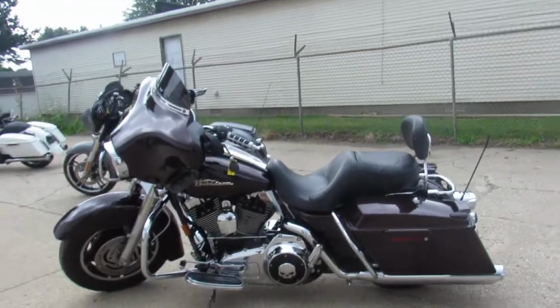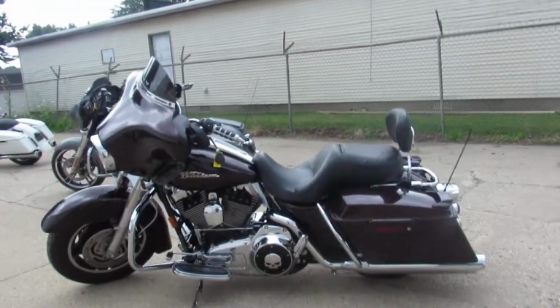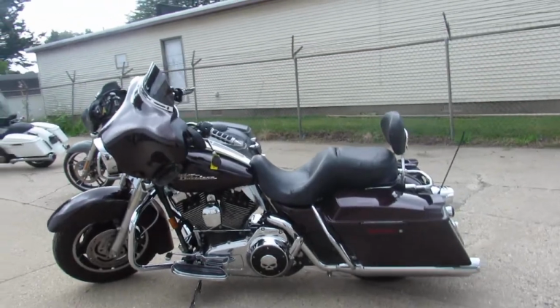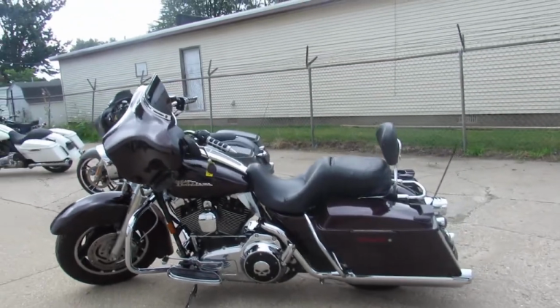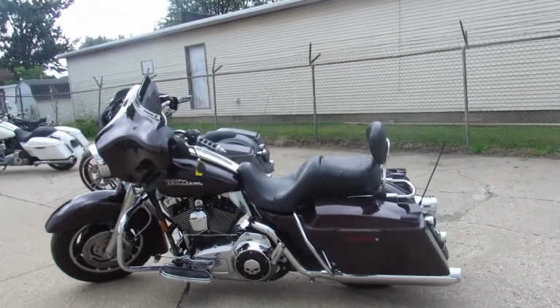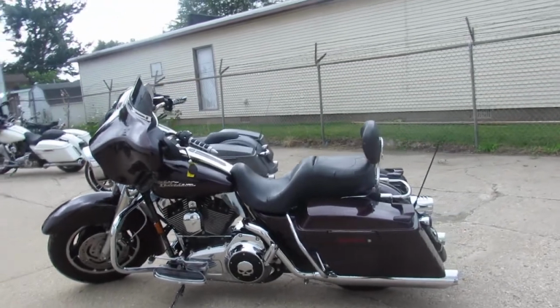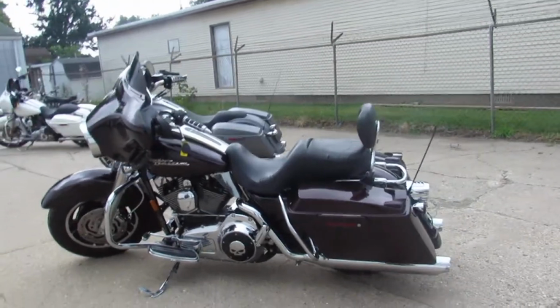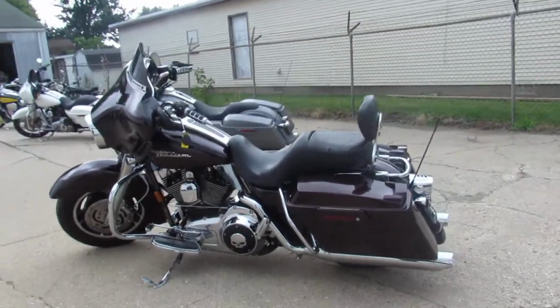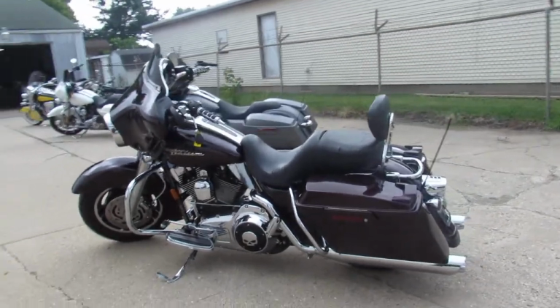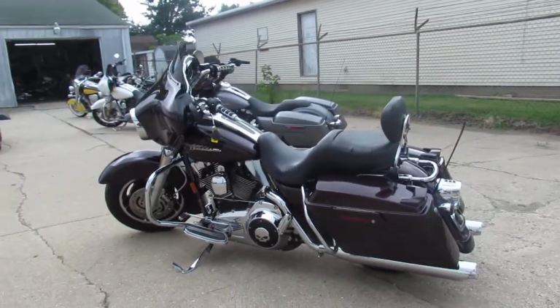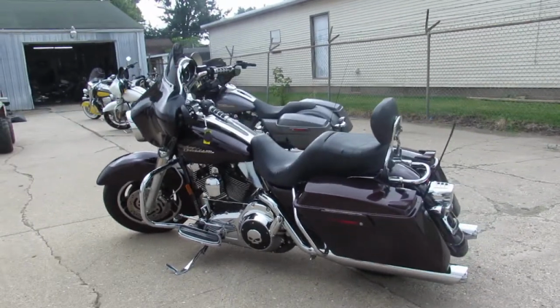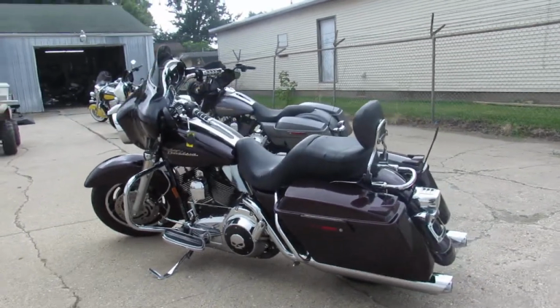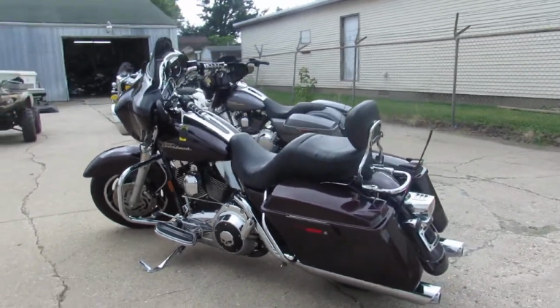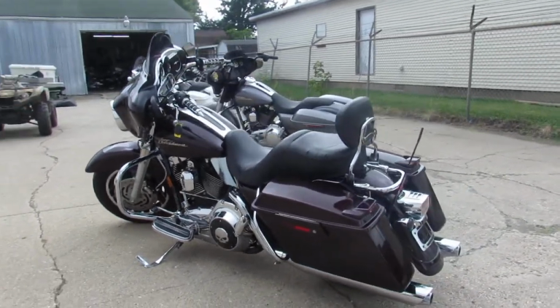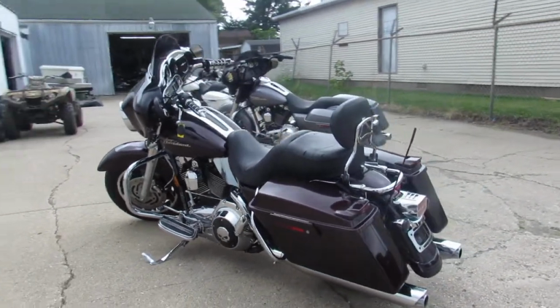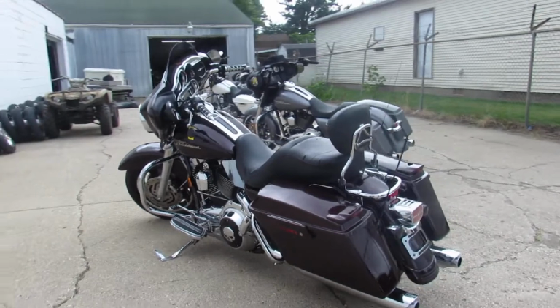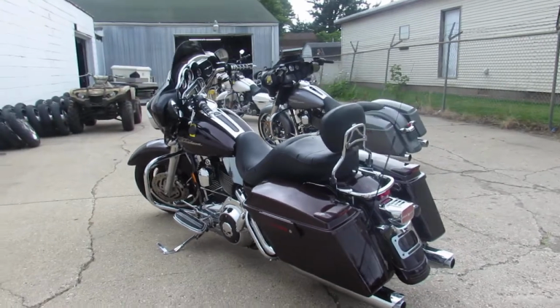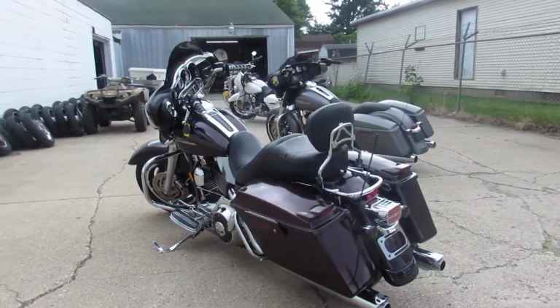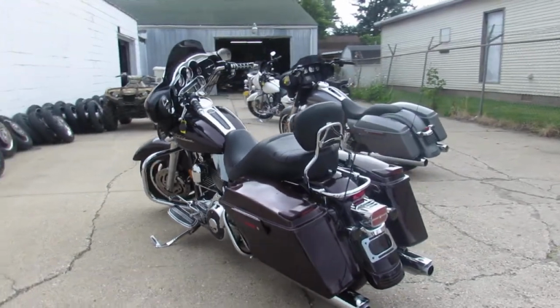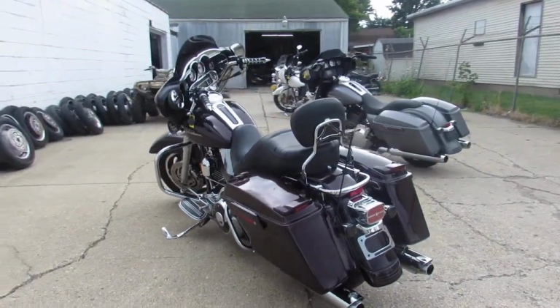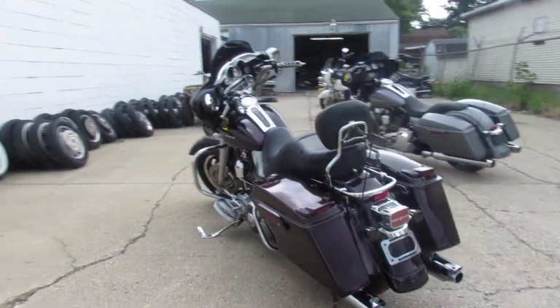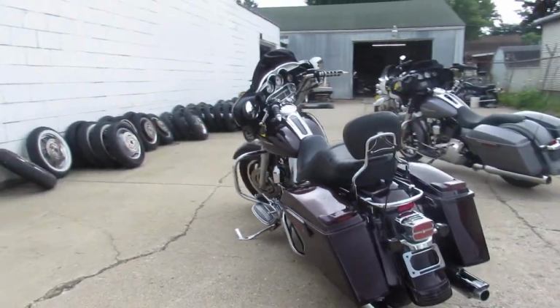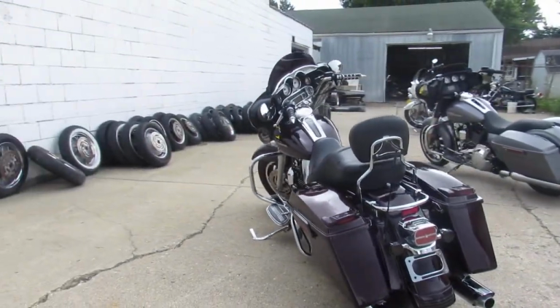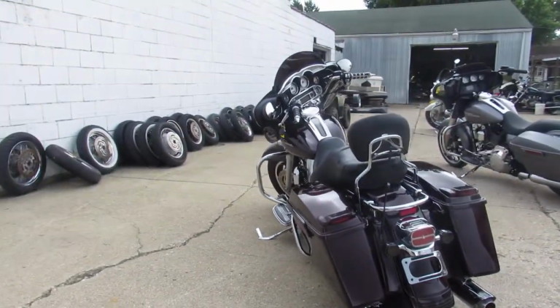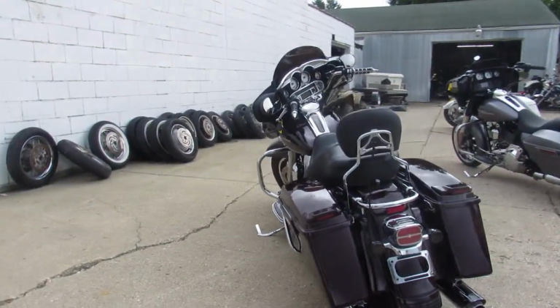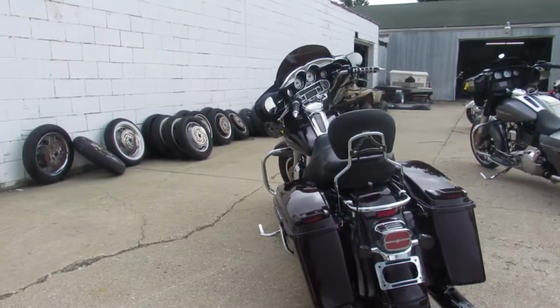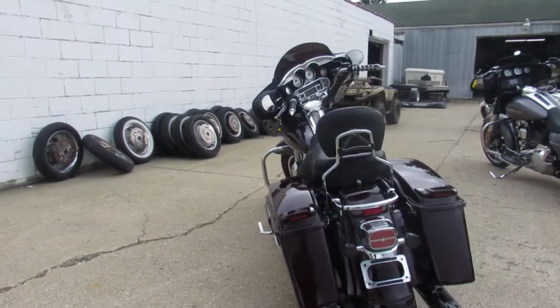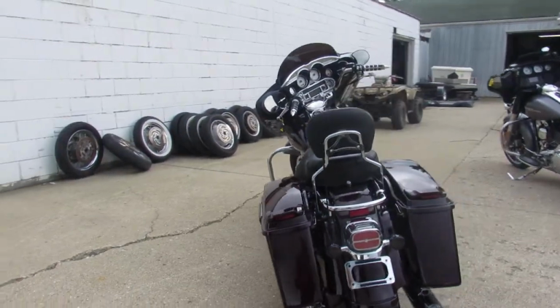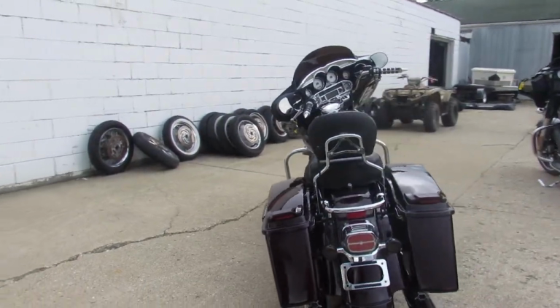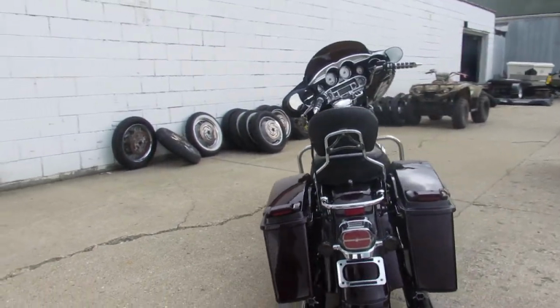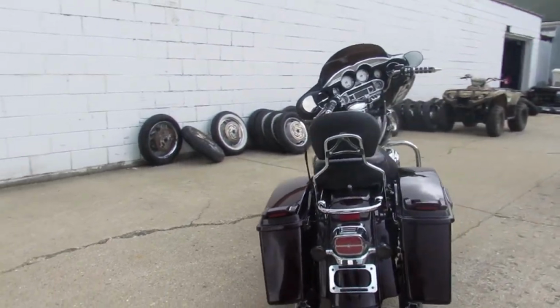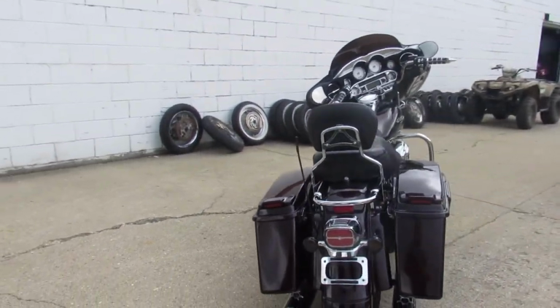Hey guys, ApprovalPowerSports.com here doing some videos. We just got a bunch of bikes and we're going to get them up as fast as we can. This one here is a 2007 Harley Street Glide for sale.